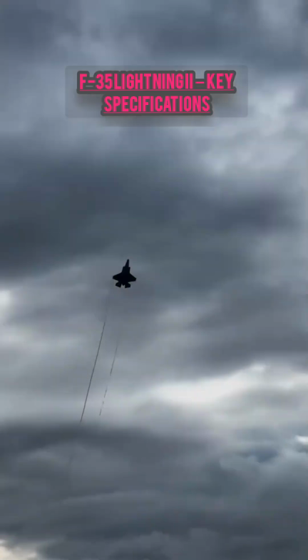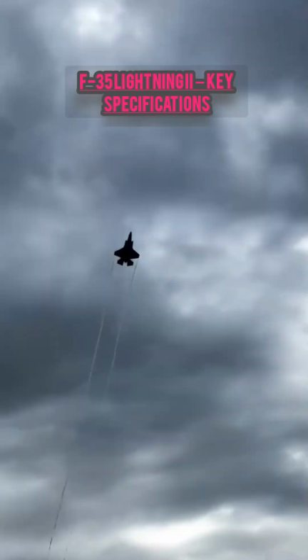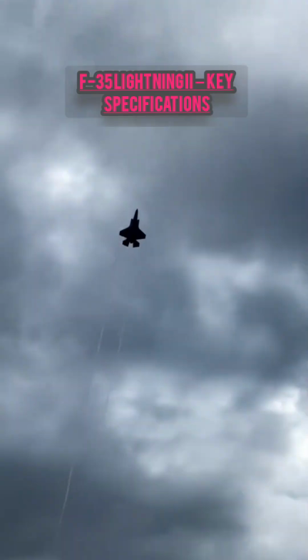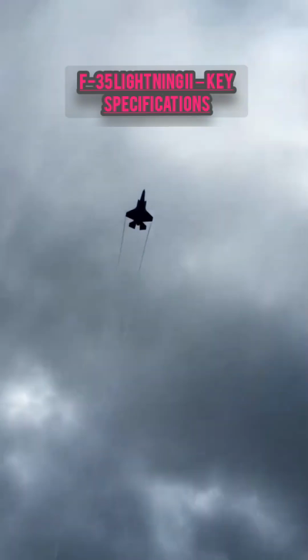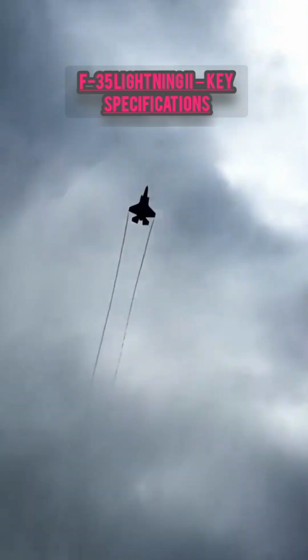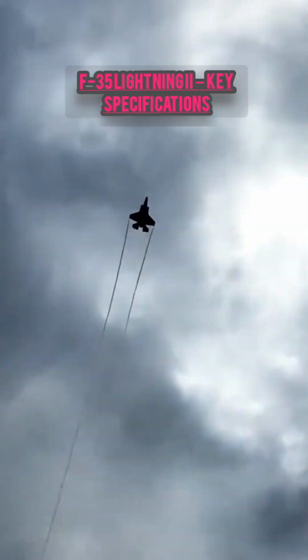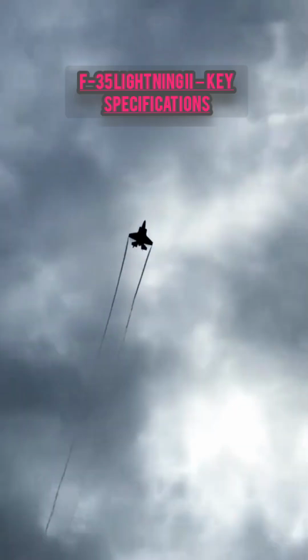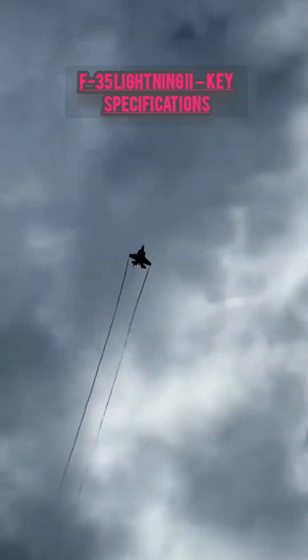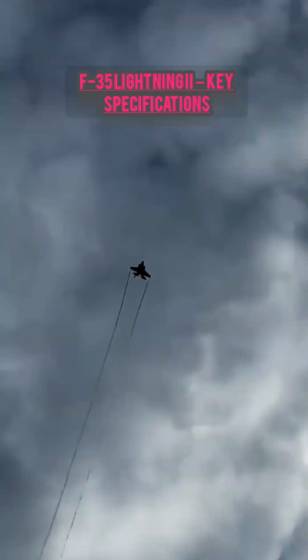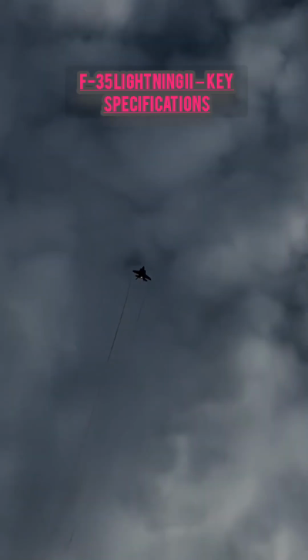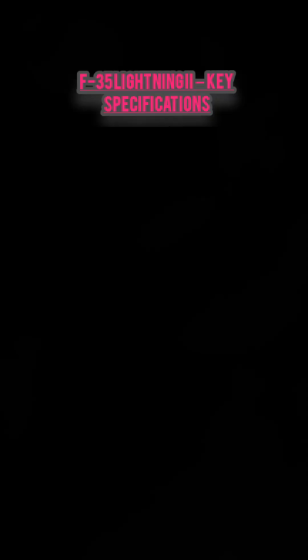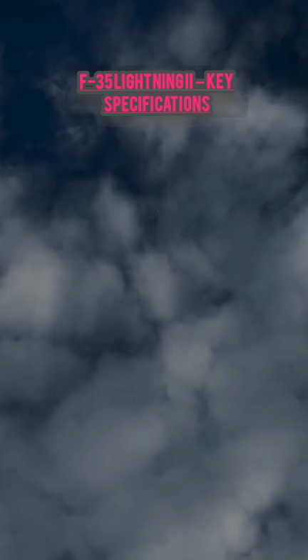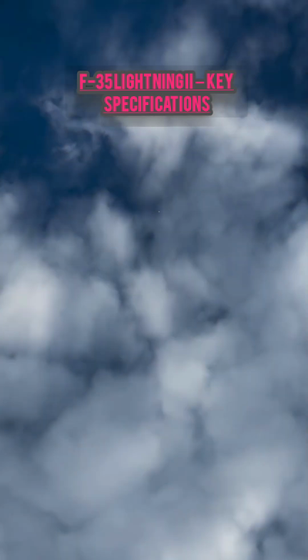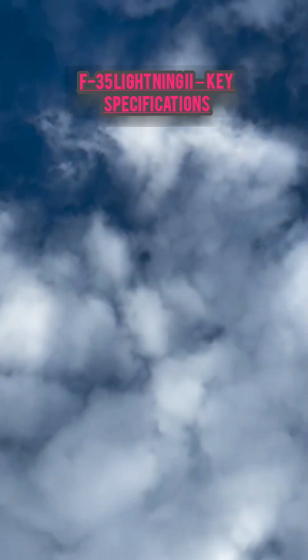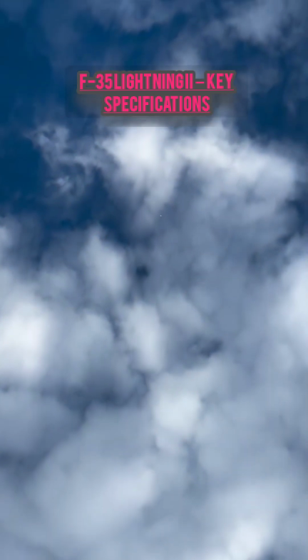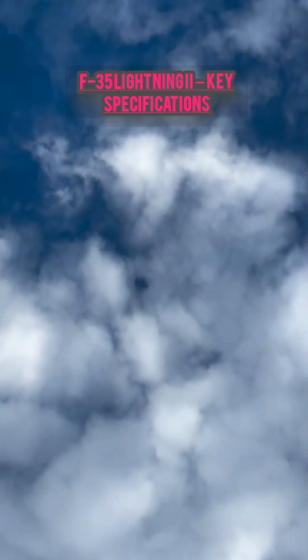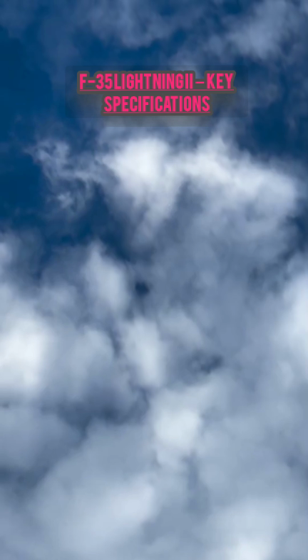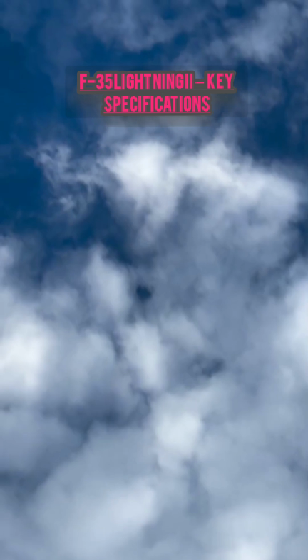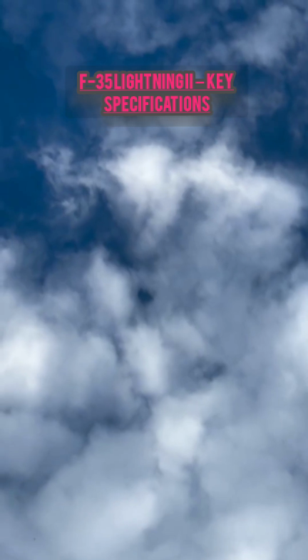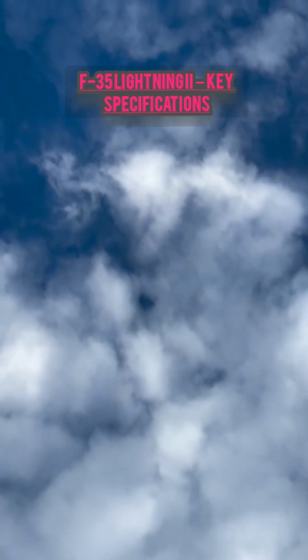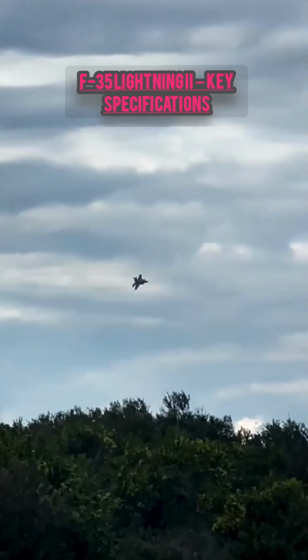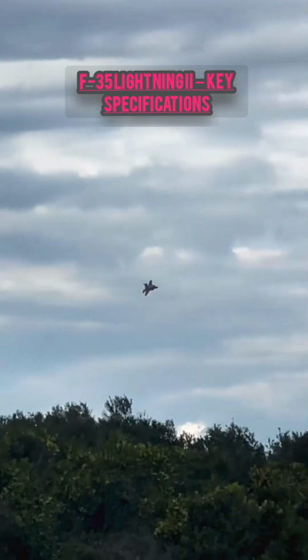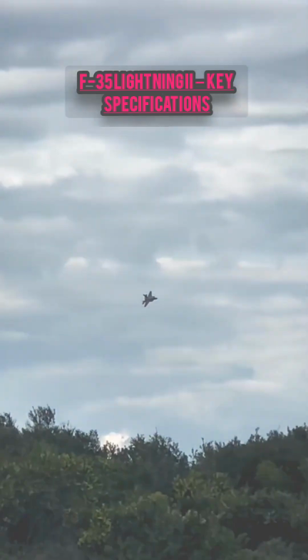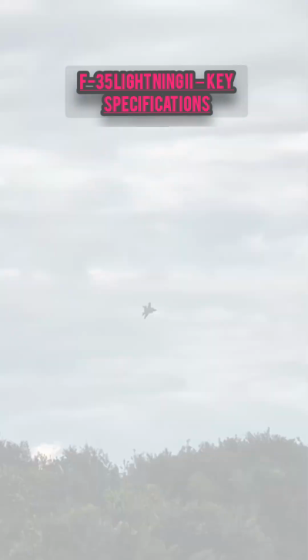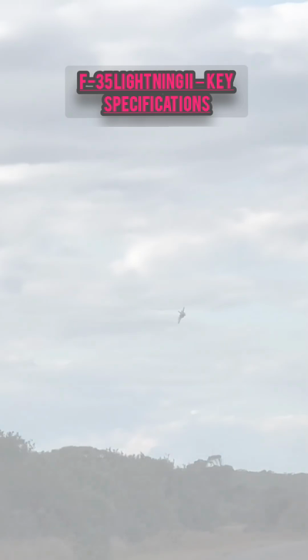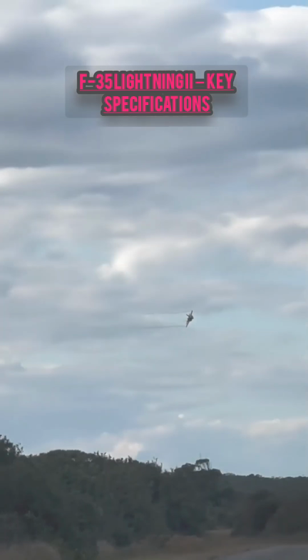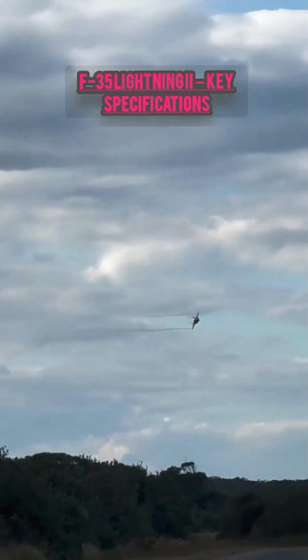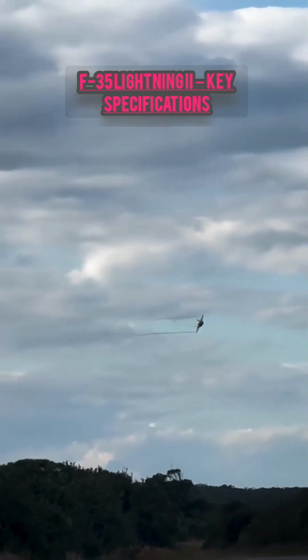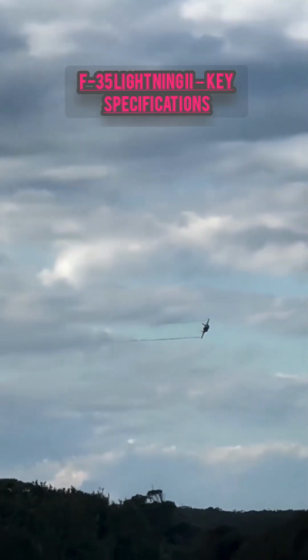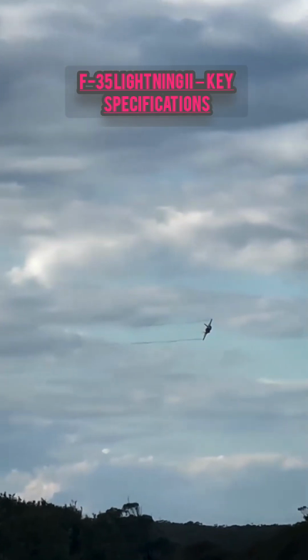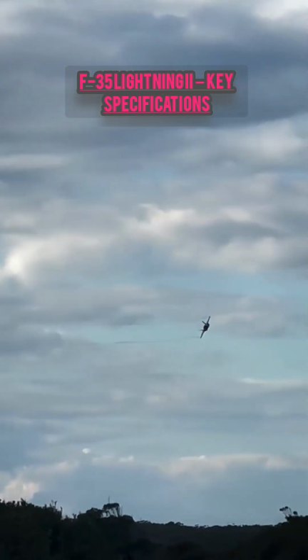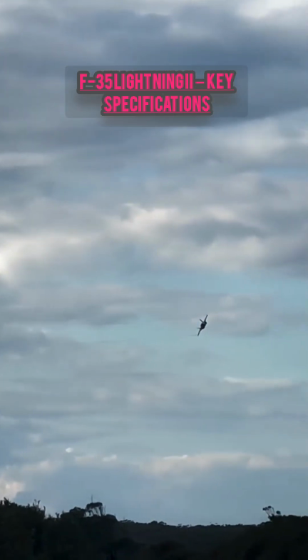Top speed: approximately Mach 1.6, around 1,200 miles per hour or 1,930 kilometers per hour. Thrust: around 43,000 pounds with afterburner.